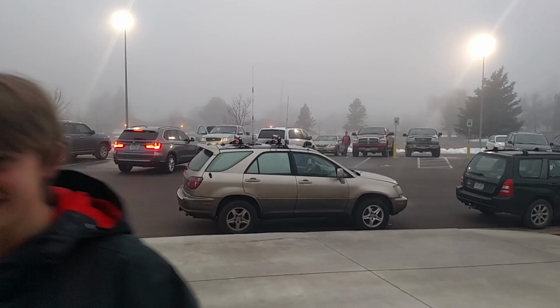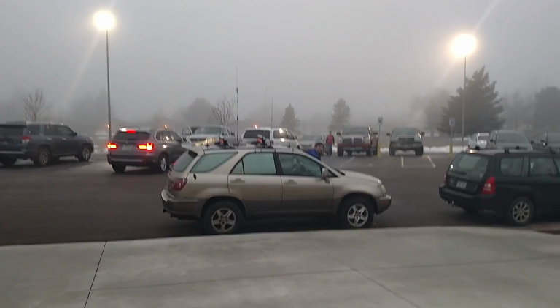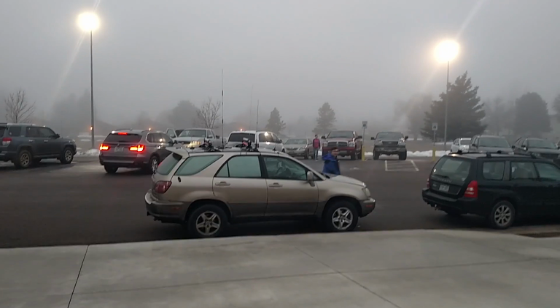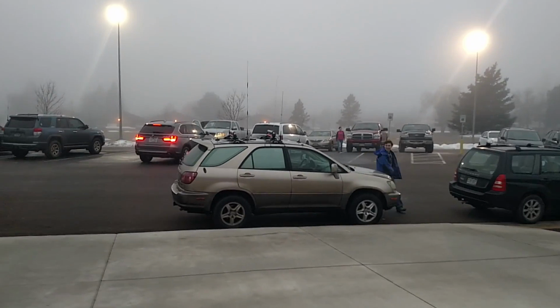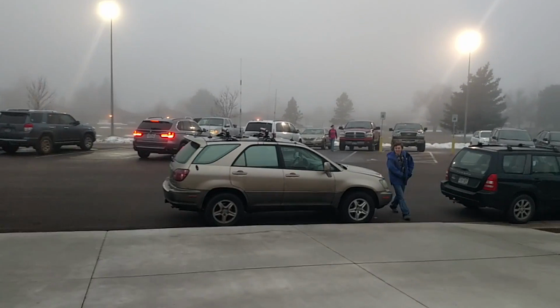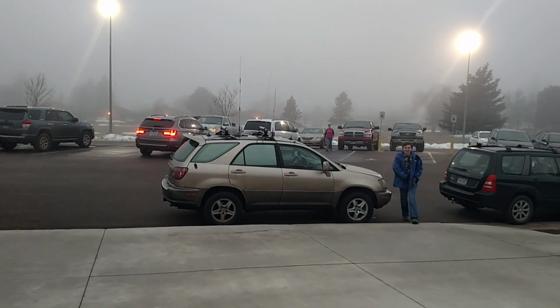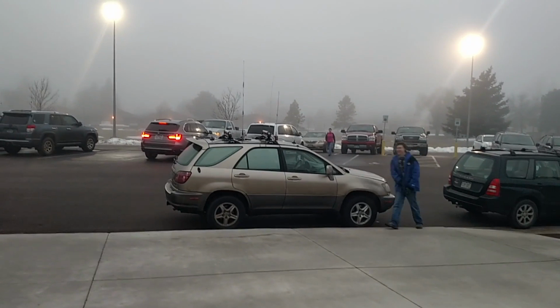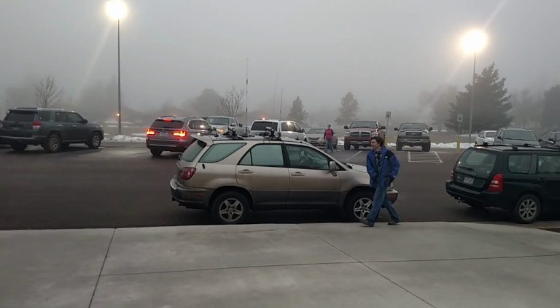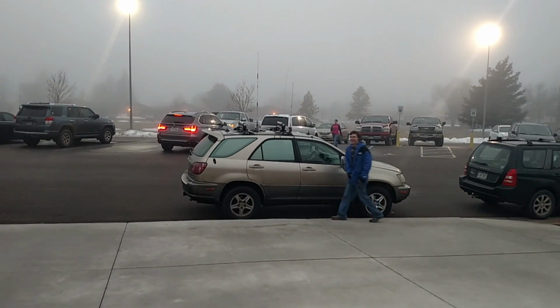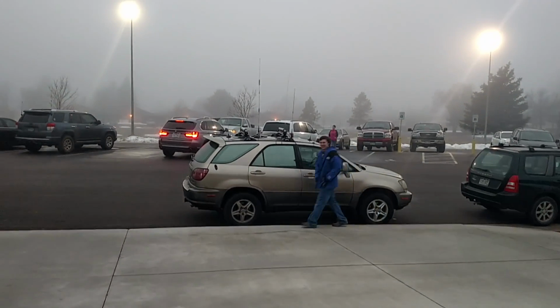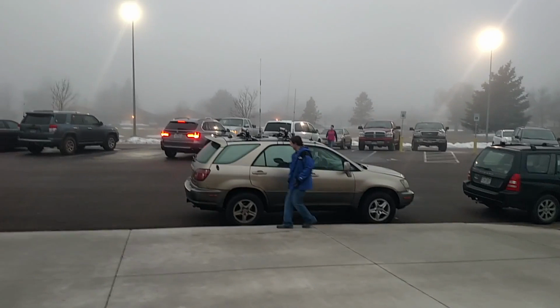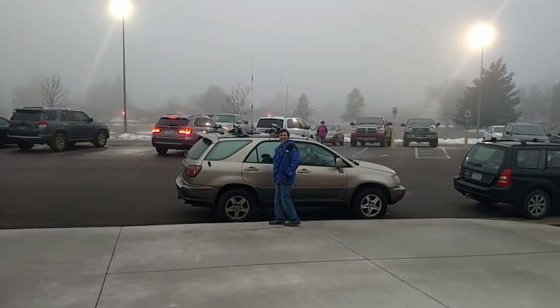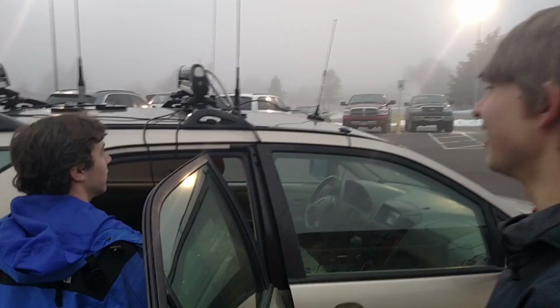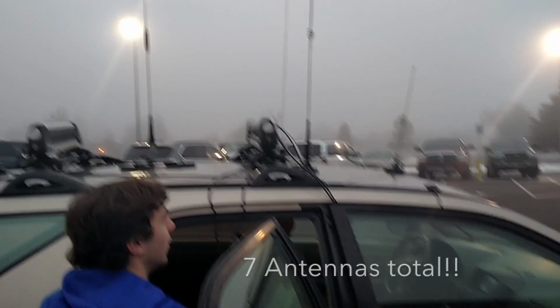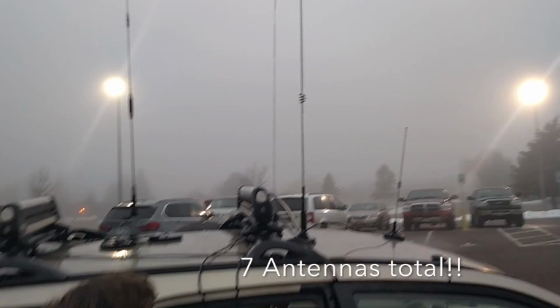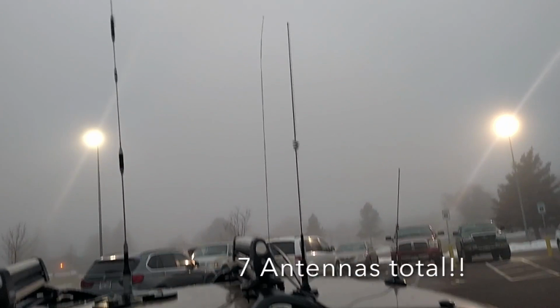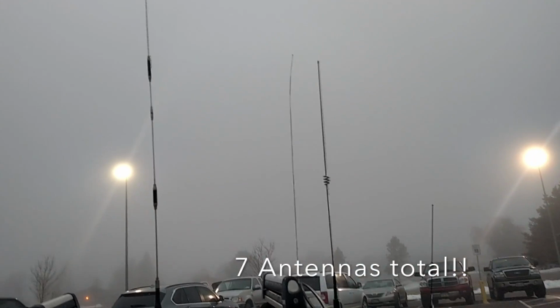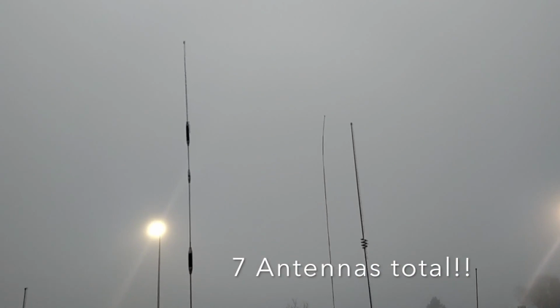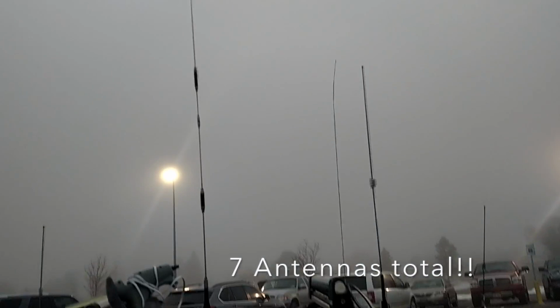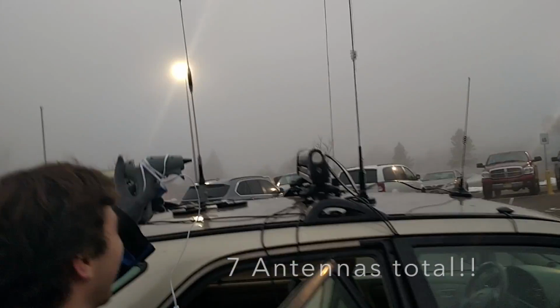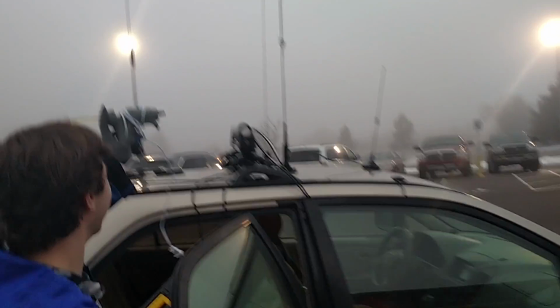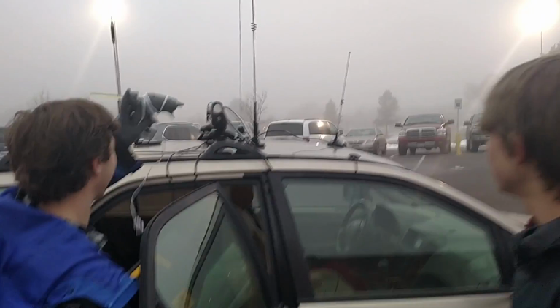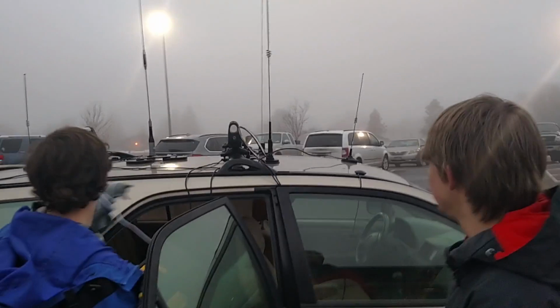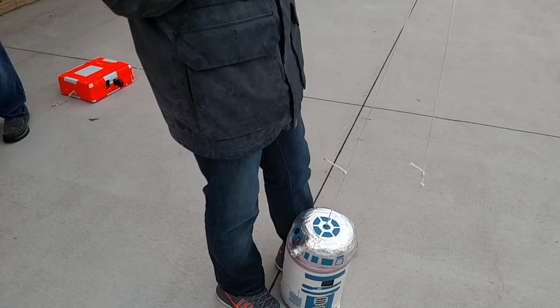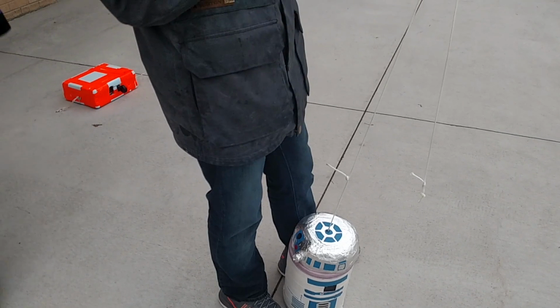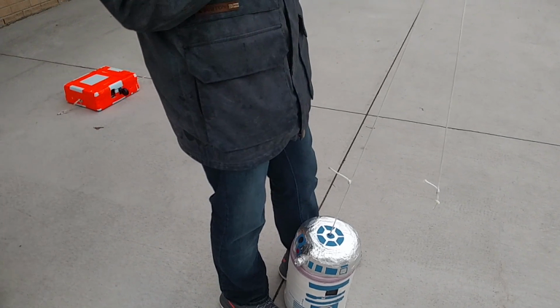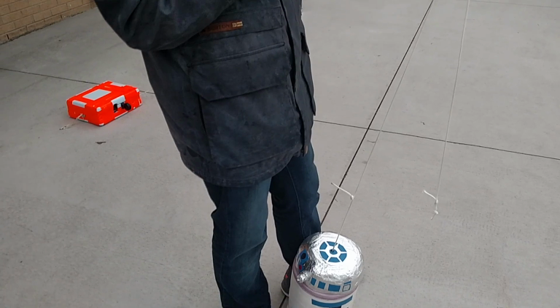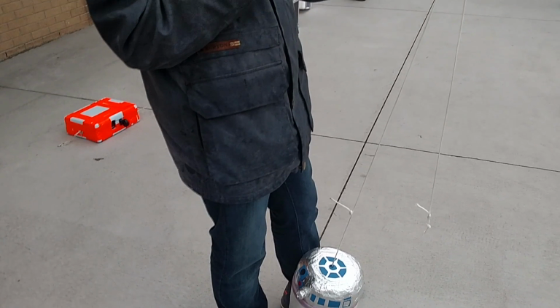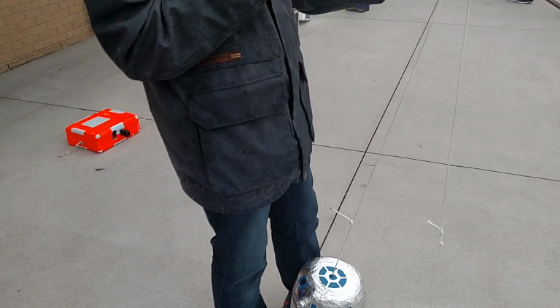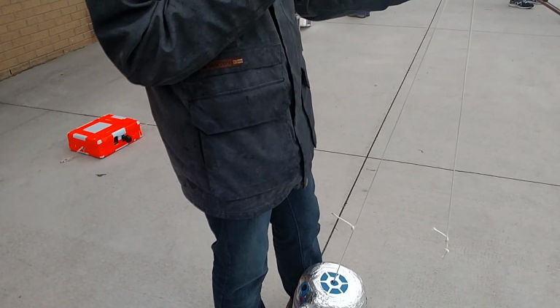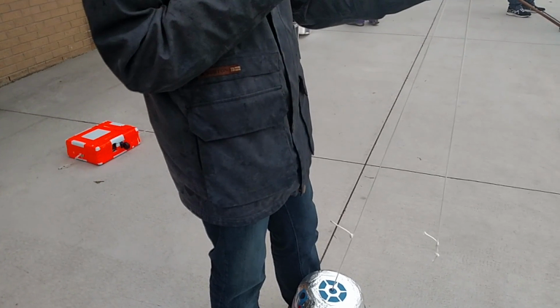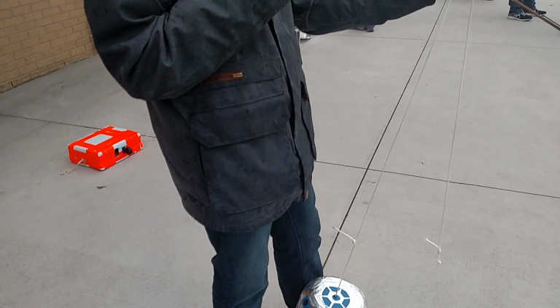Here is the official chase vehicle of the DSA Radio Club. A lot of the antennas aren't connected — just did the main one. Here we are at the balloon launch area; we've just christened our payload.